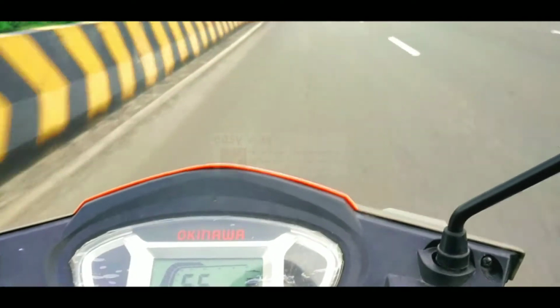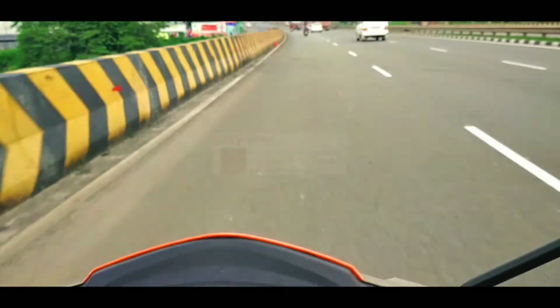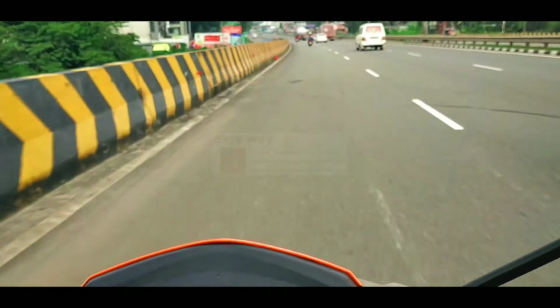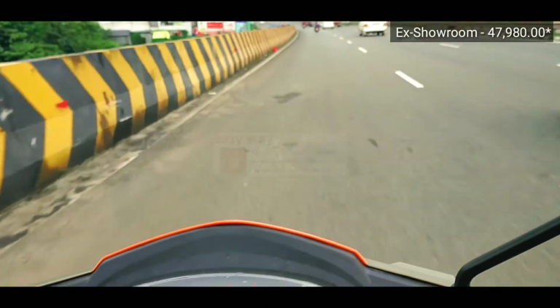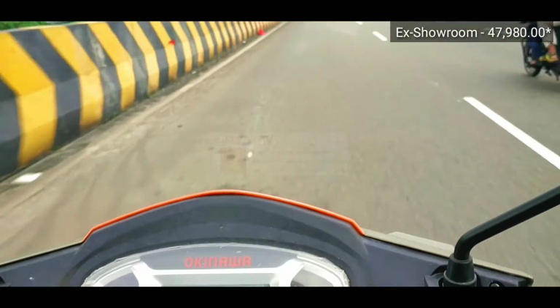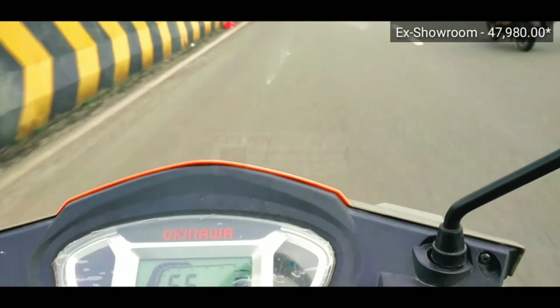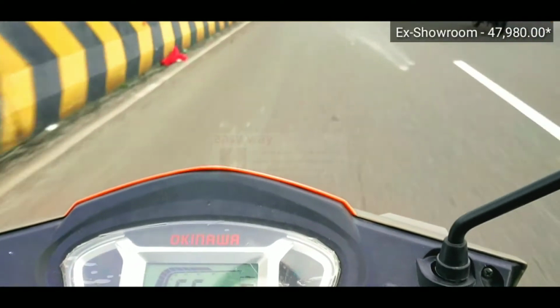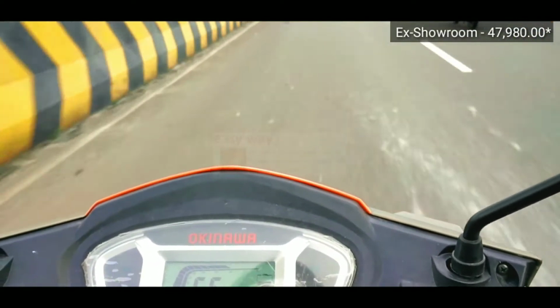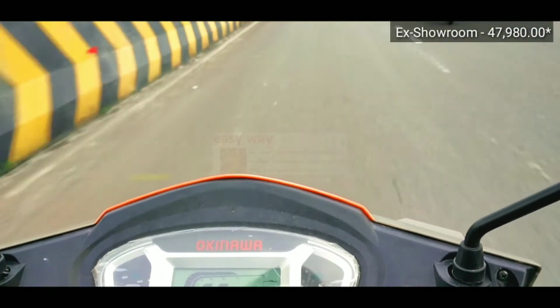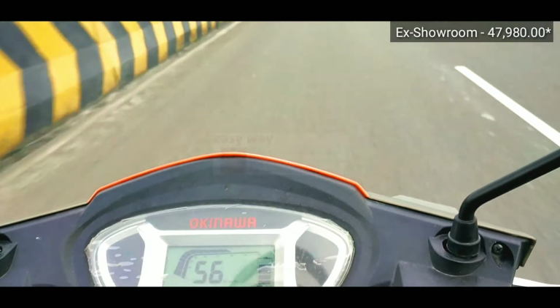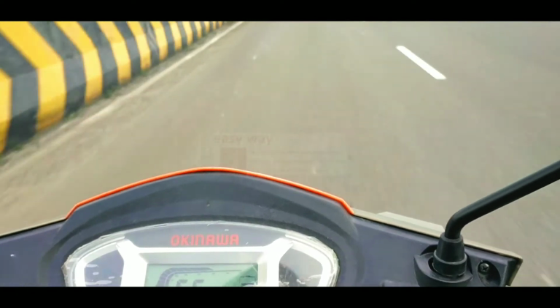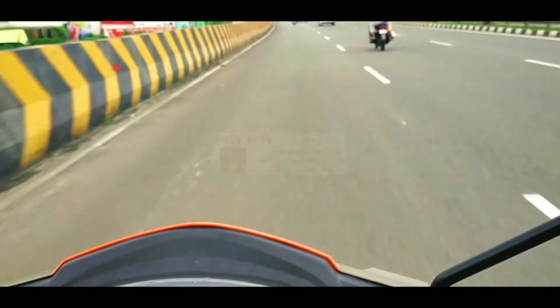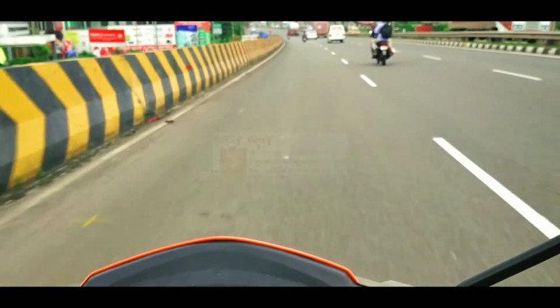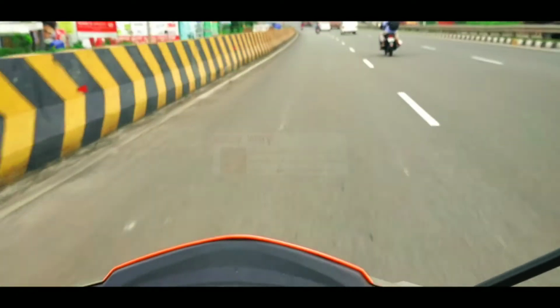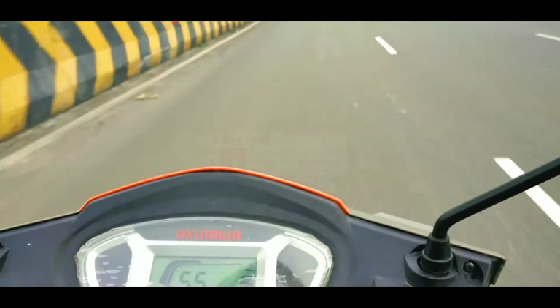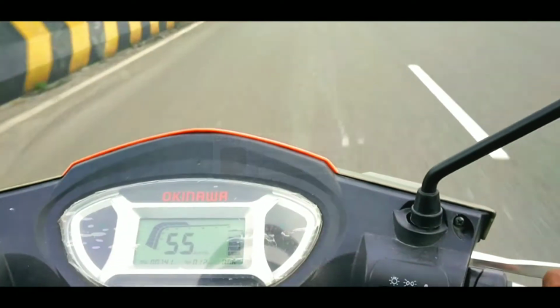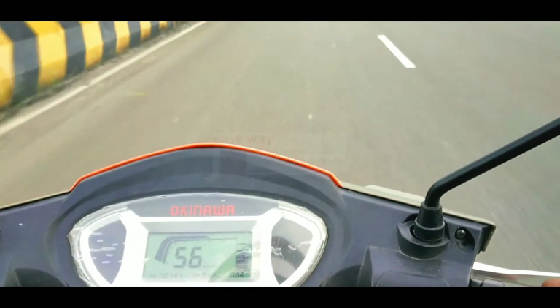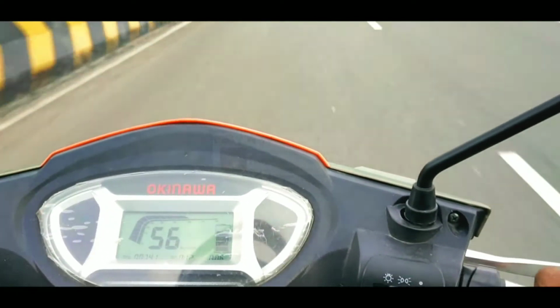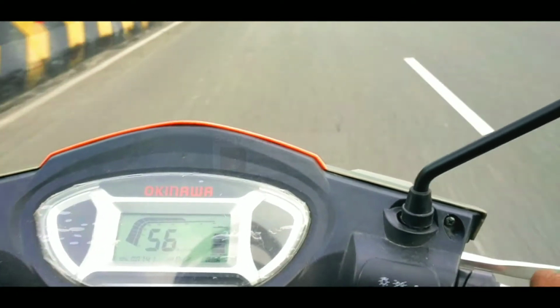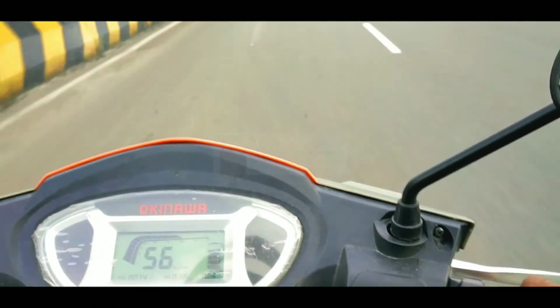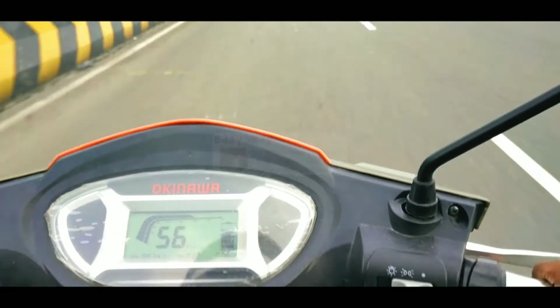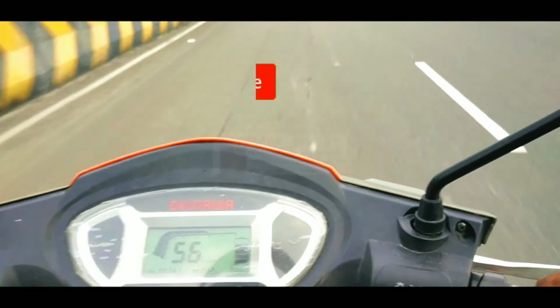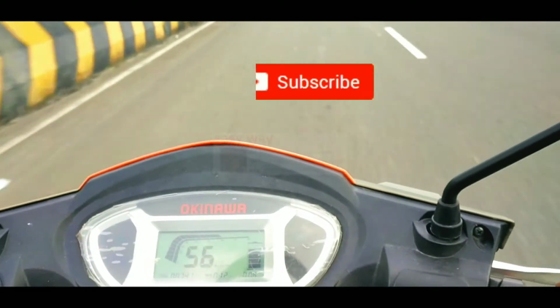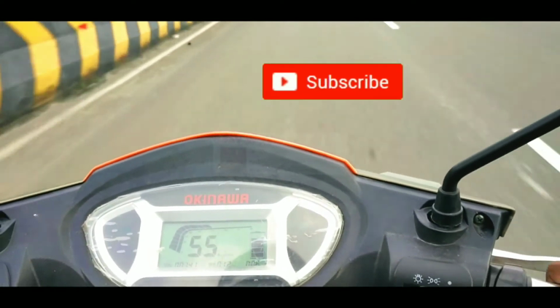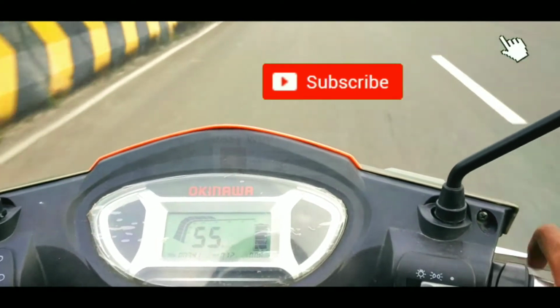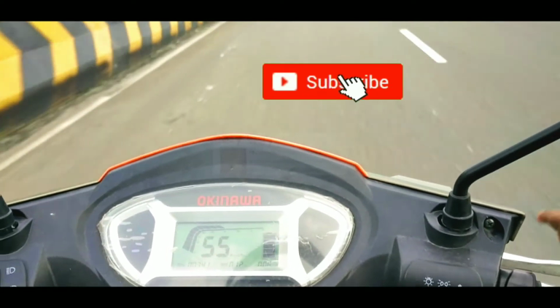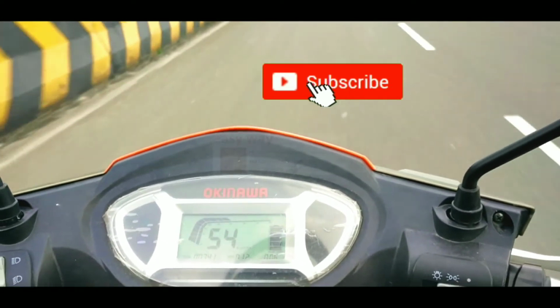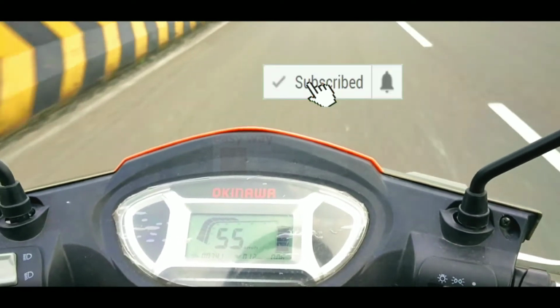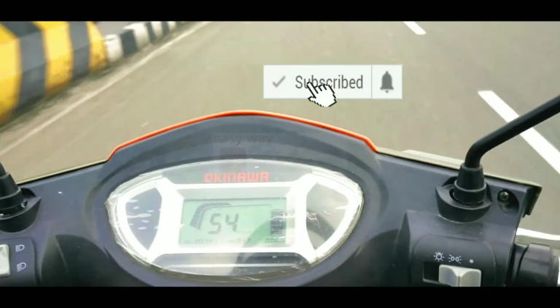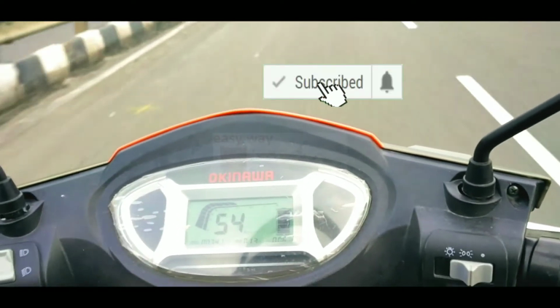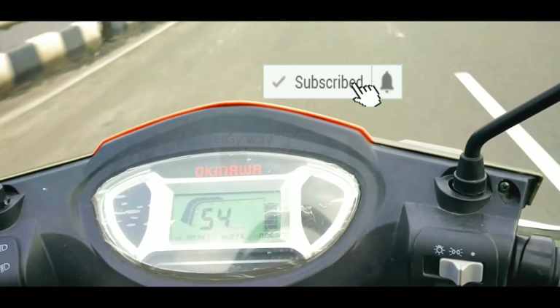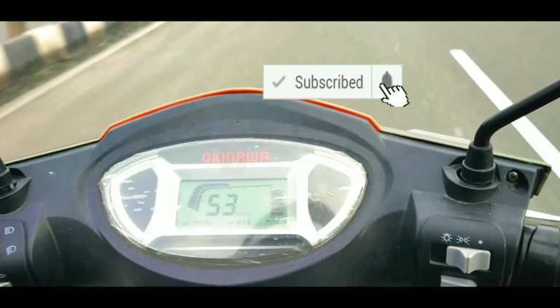The approximate ex-showroom price of this electric scooter is 48,000 rupees. If you are a new visitor, please press the subscribe button.